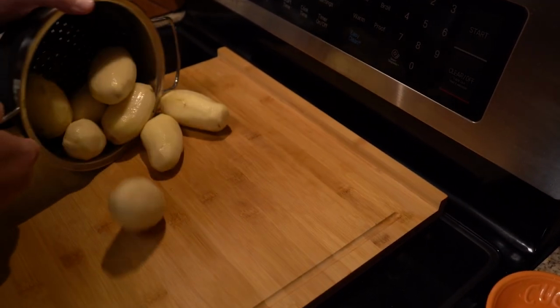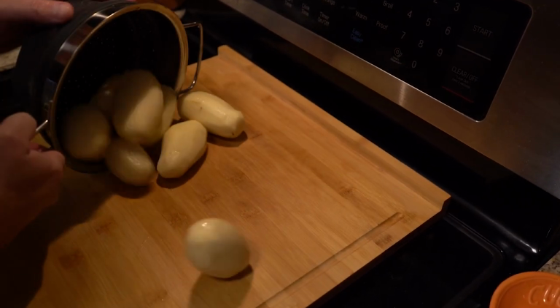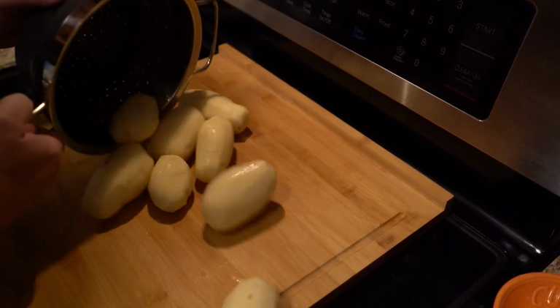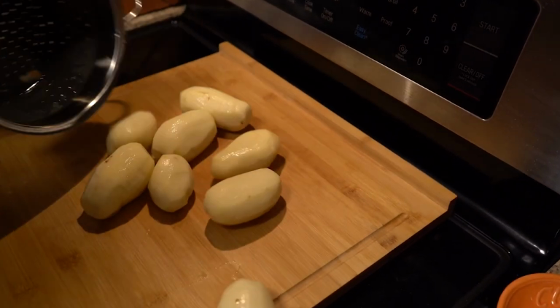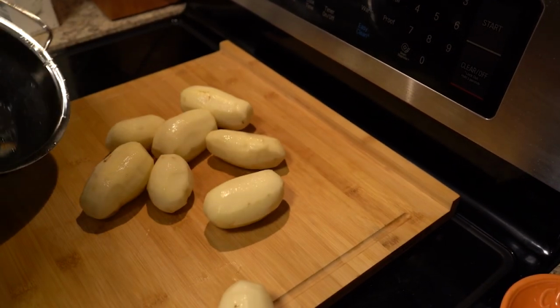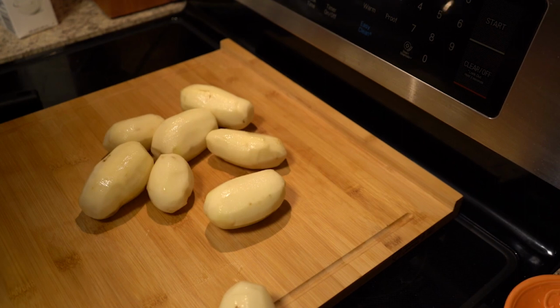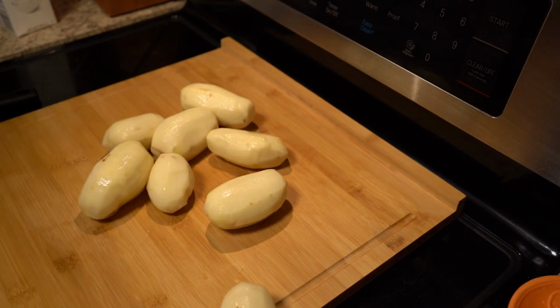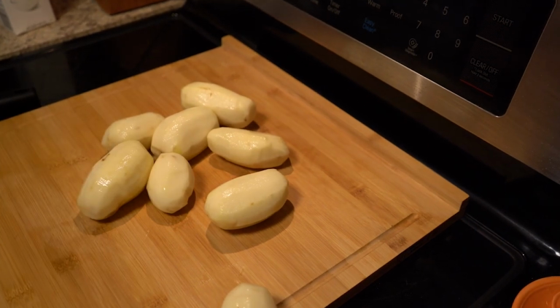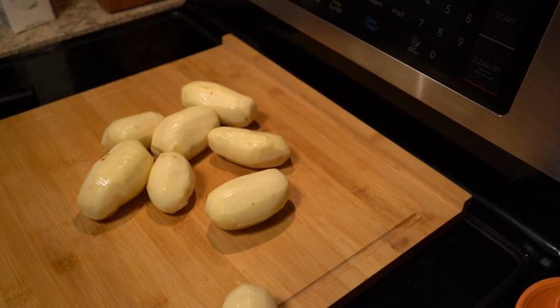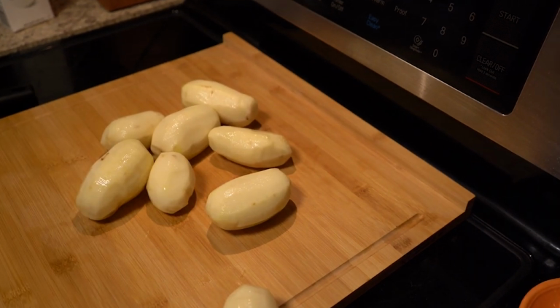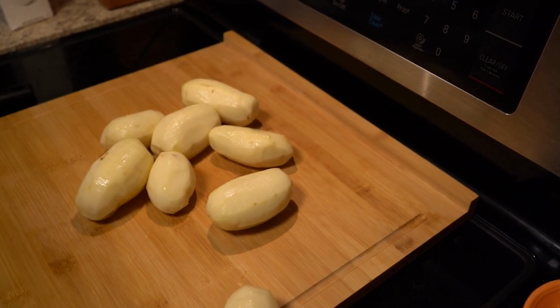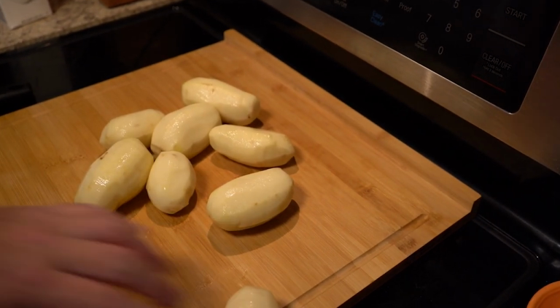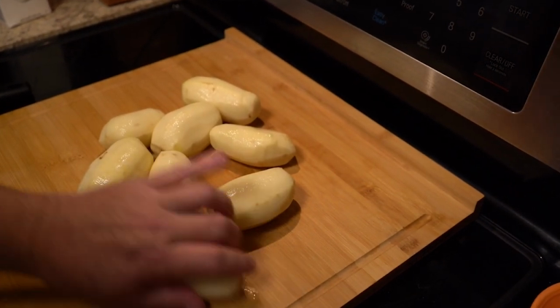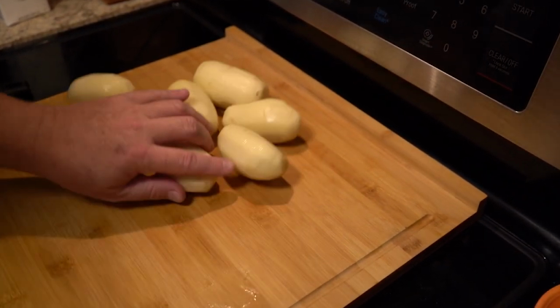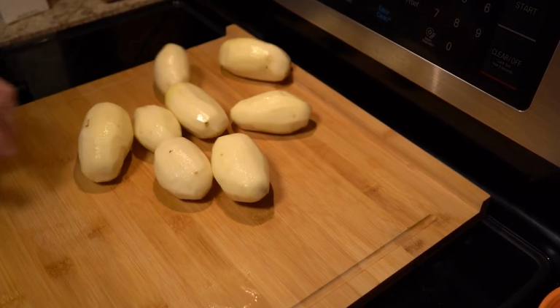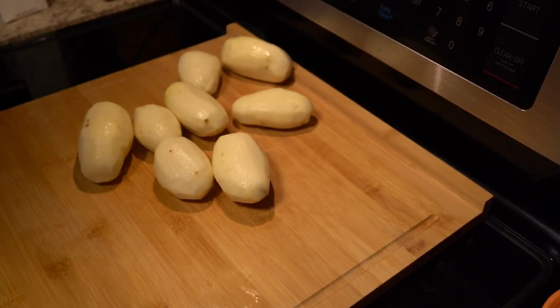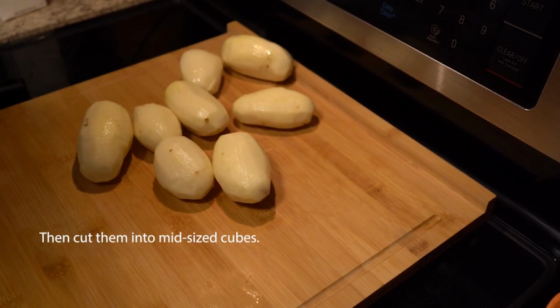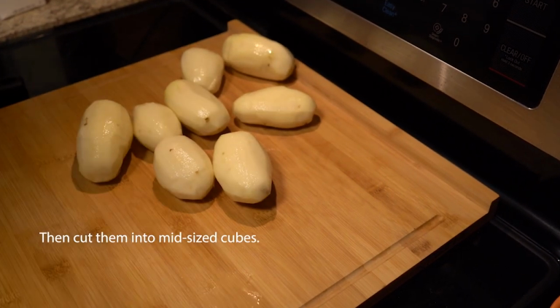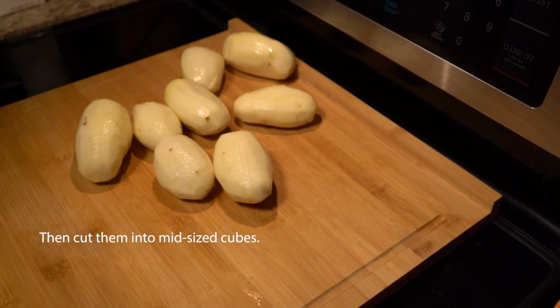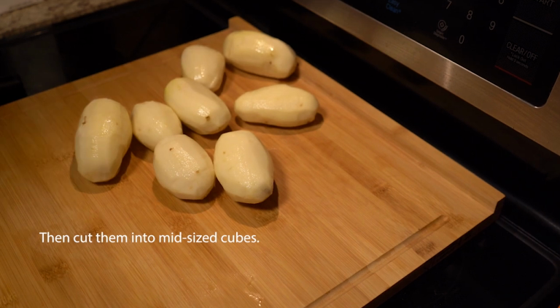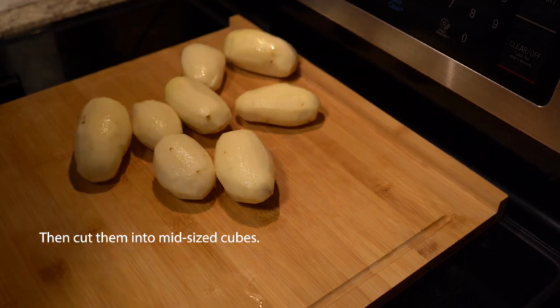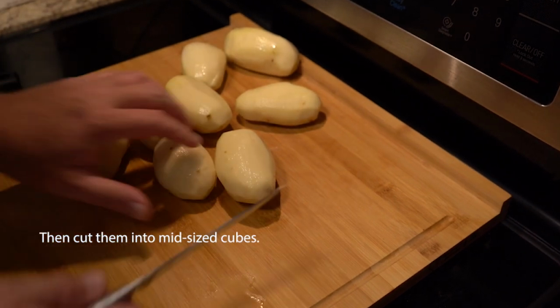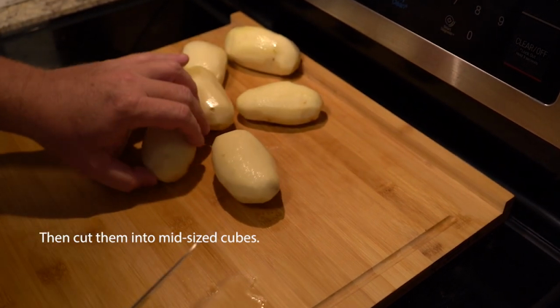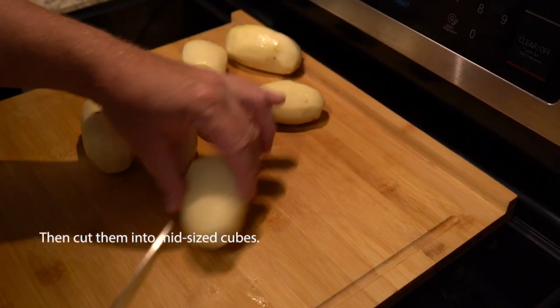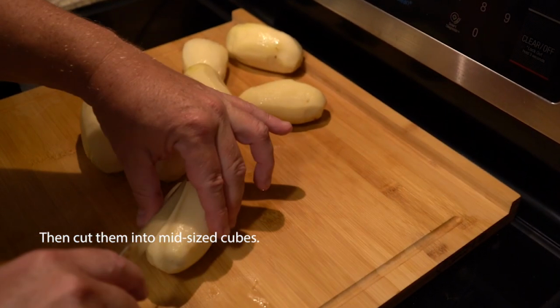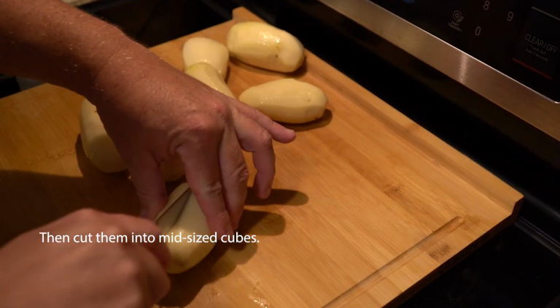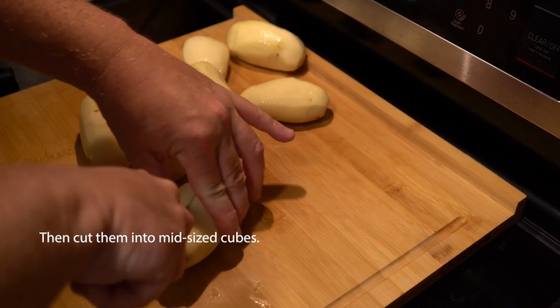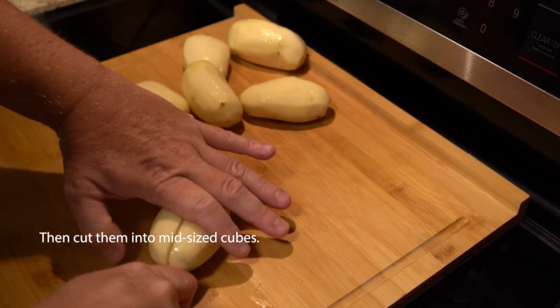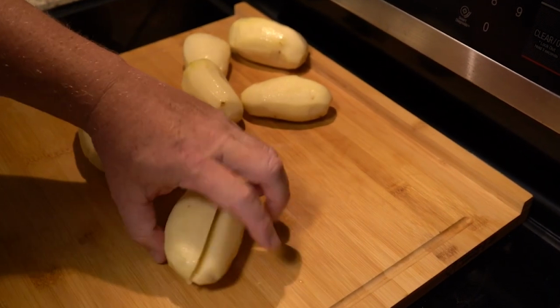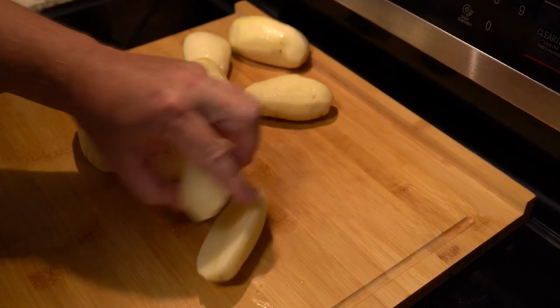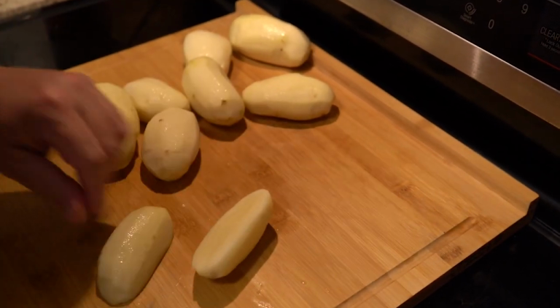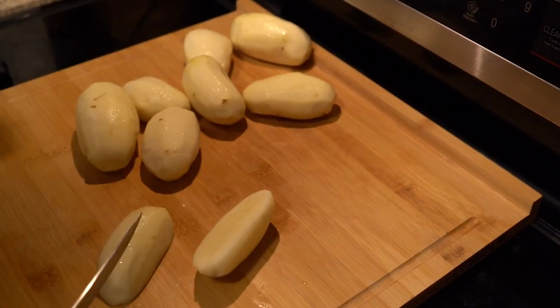Now we need to dice these up. Dice them in about a half inch dice. Keep them as consistent as you can, because the more consistent they are in size, the more evenly they will cook.